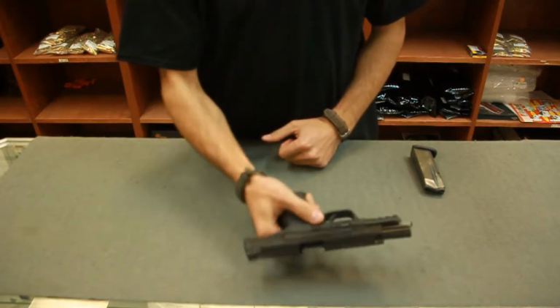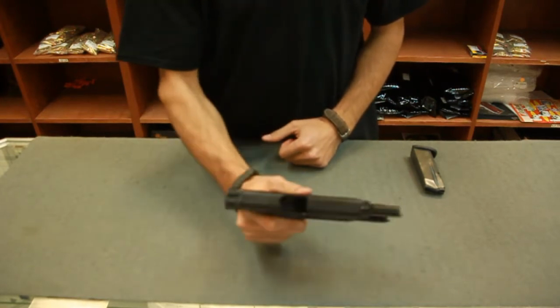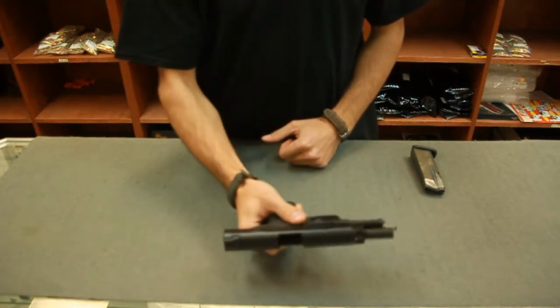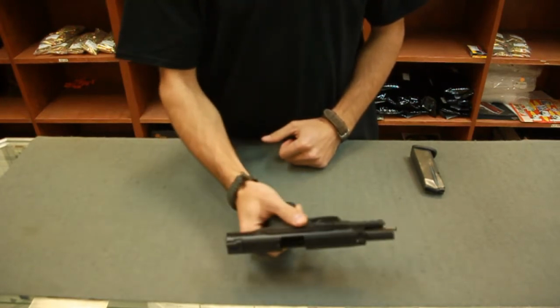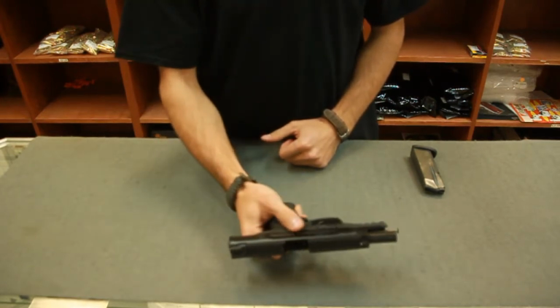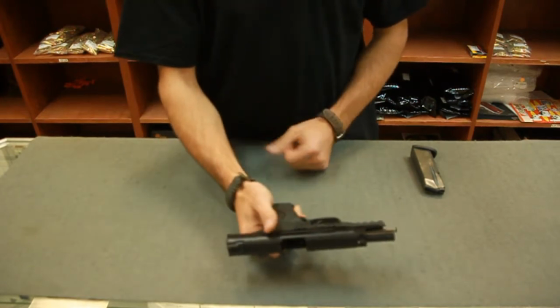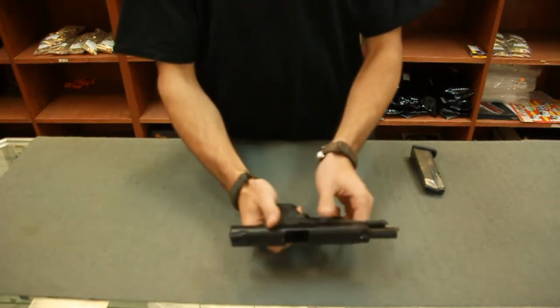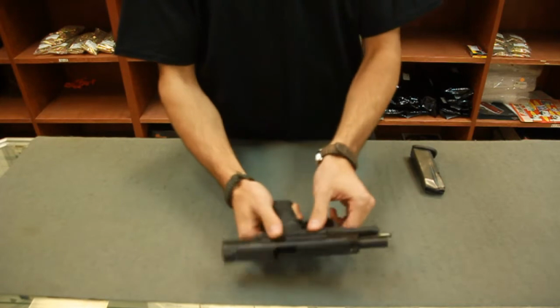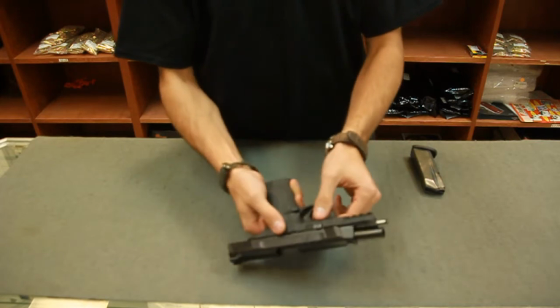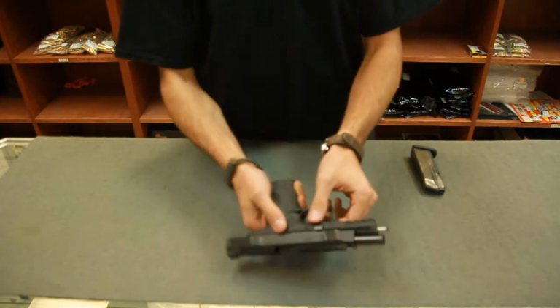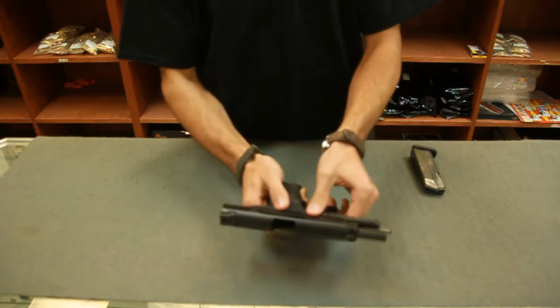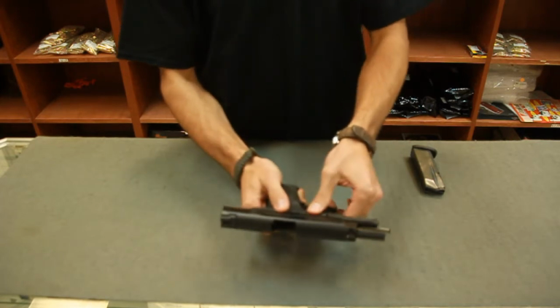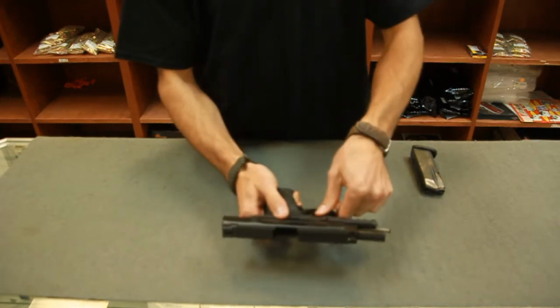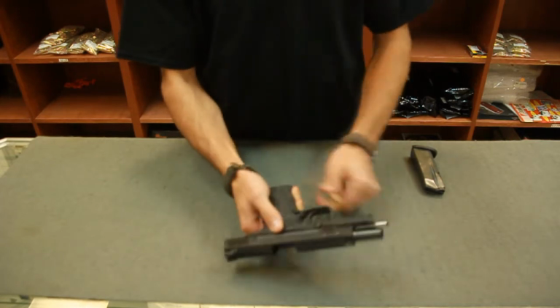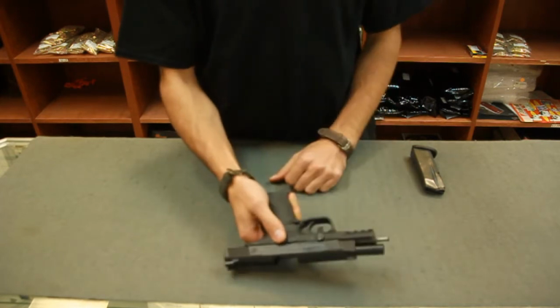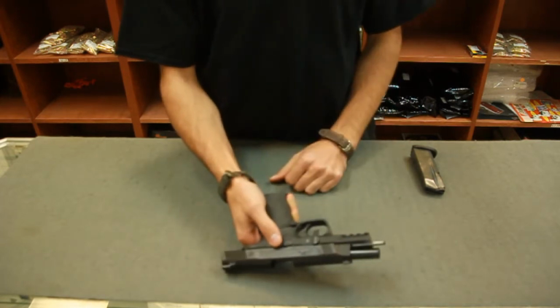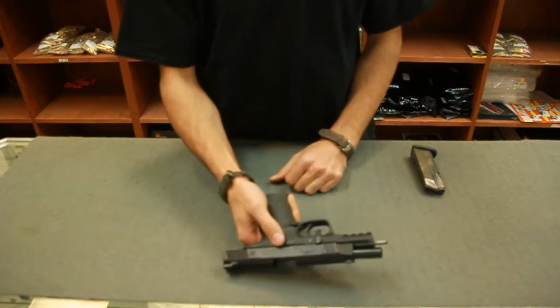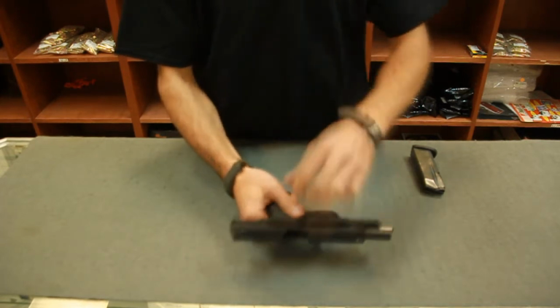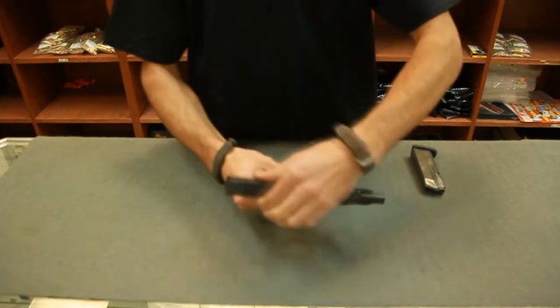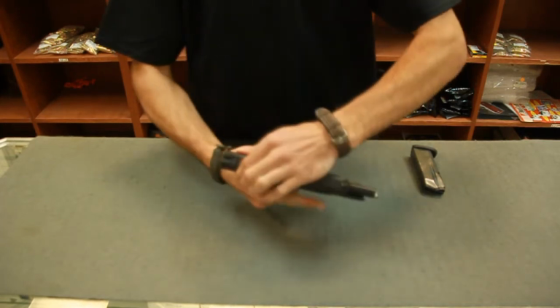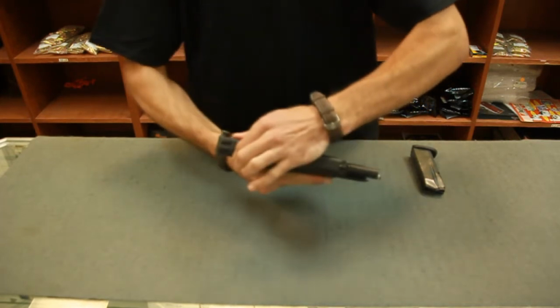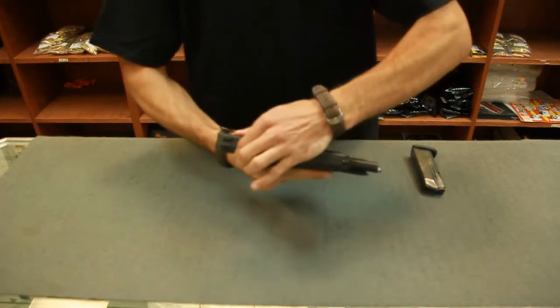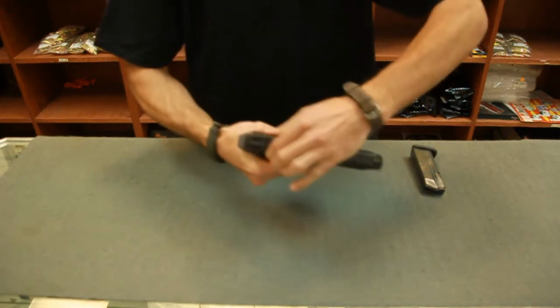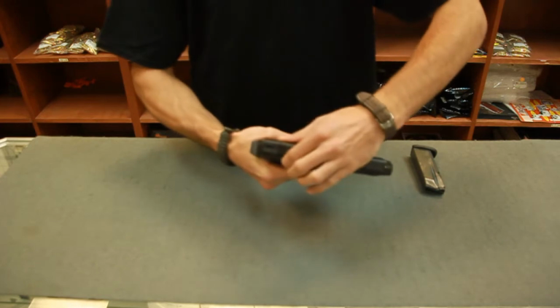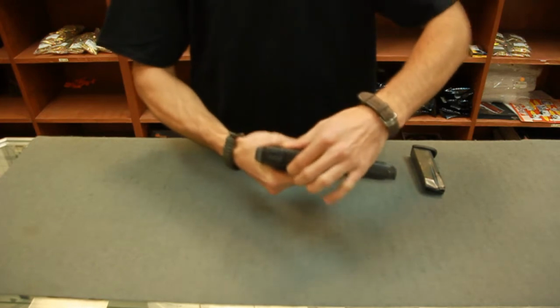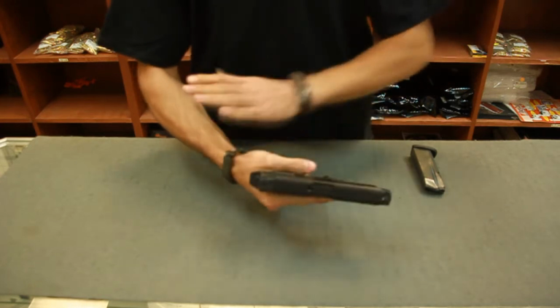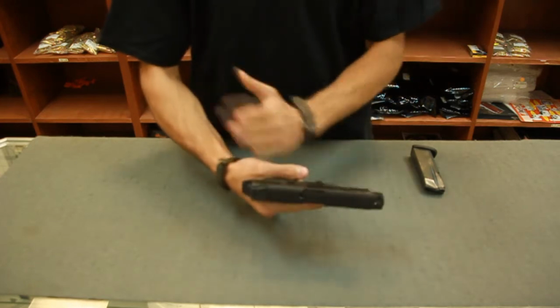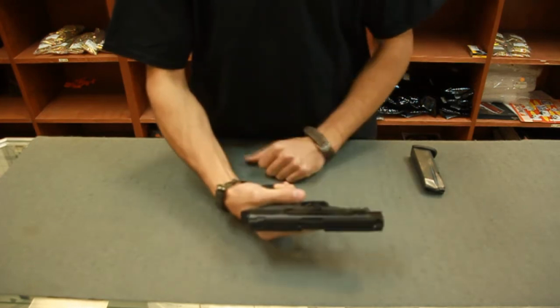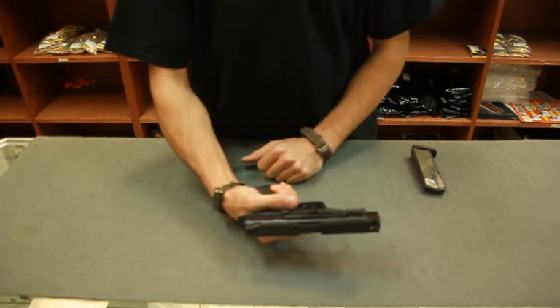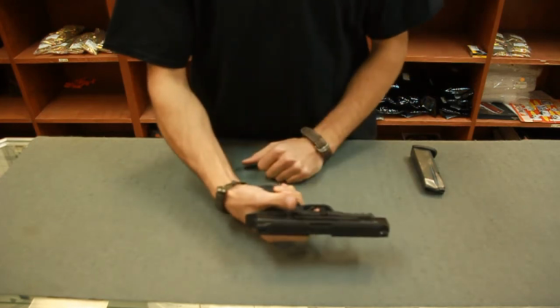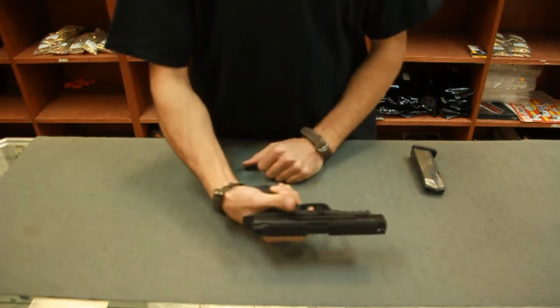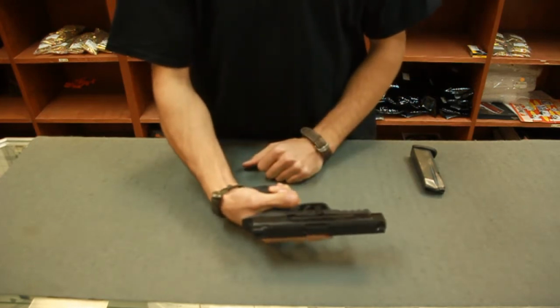After we have the slide locked to the rear, we're going to take our takedown lever and rotate it down to the 6 o'clock position. Pulling the slide rearward, letting it ride forward, it's going to stop, and we would need to dry fire.